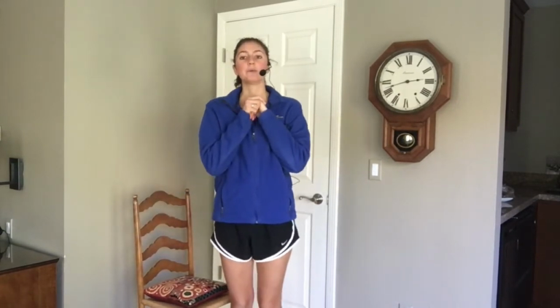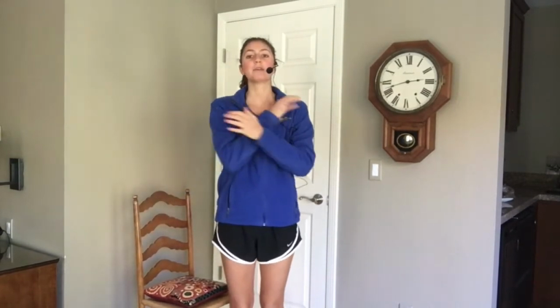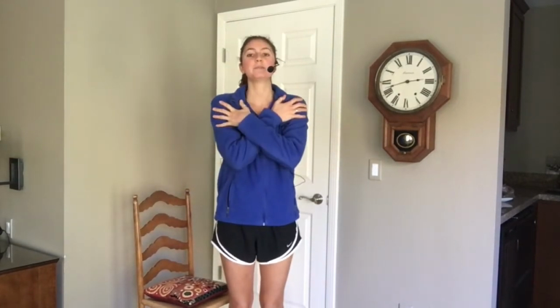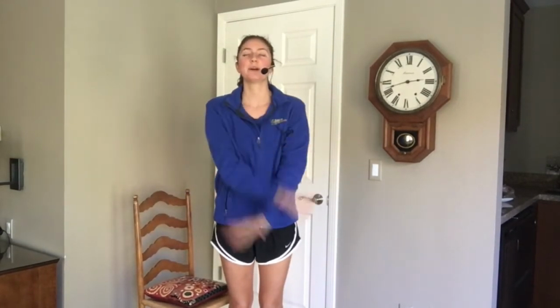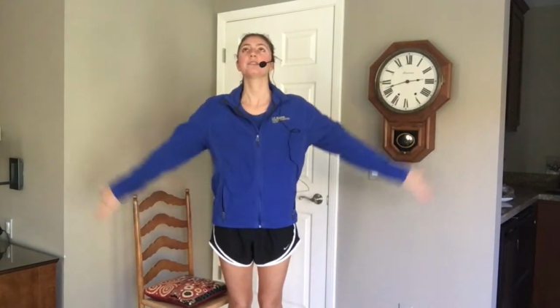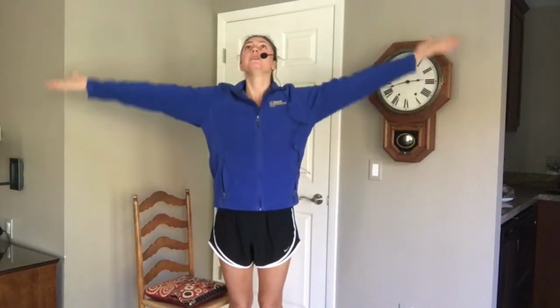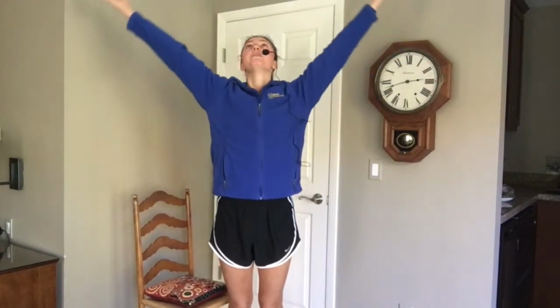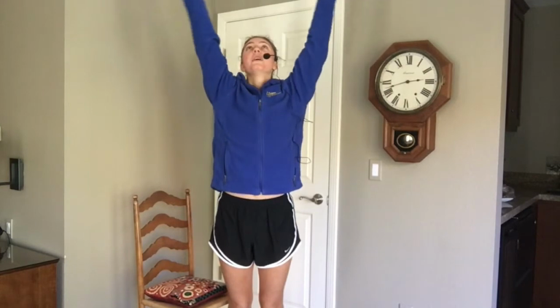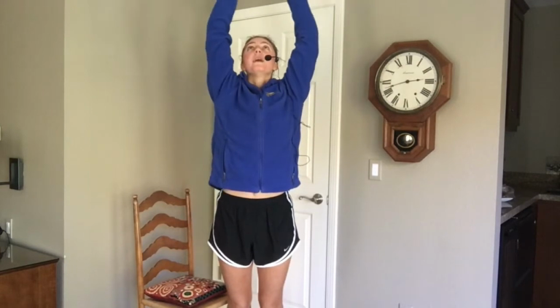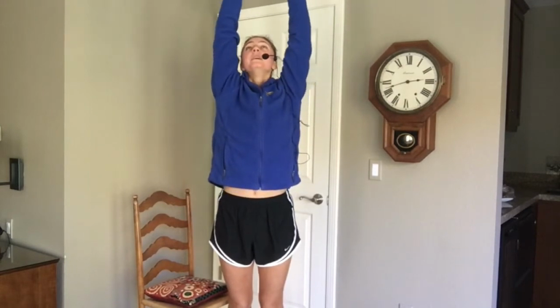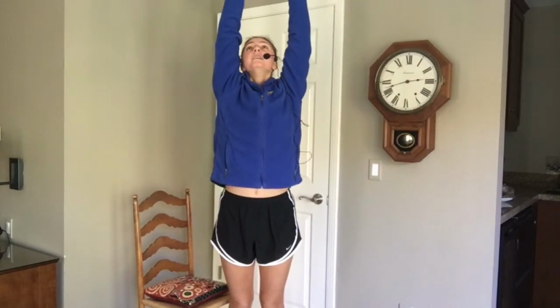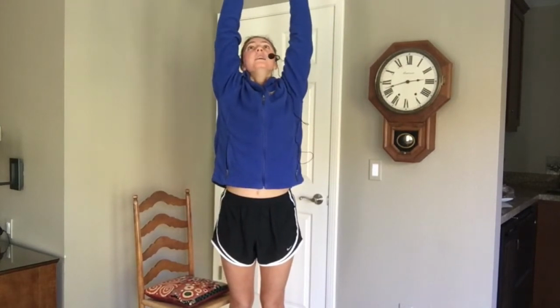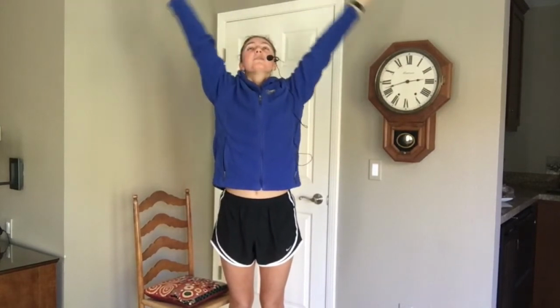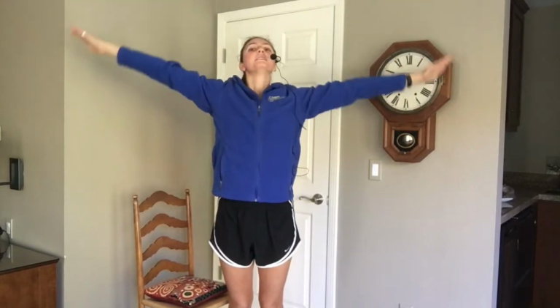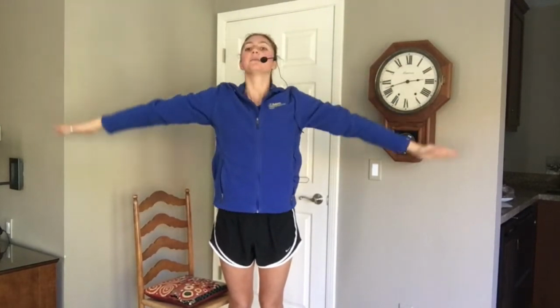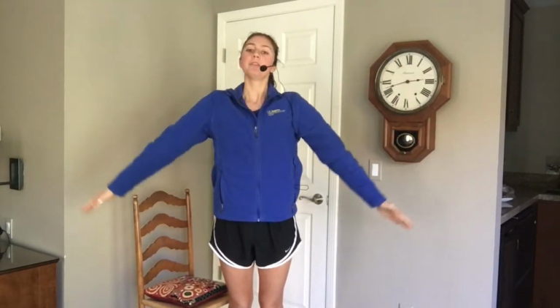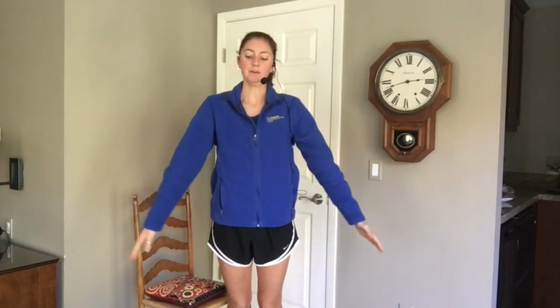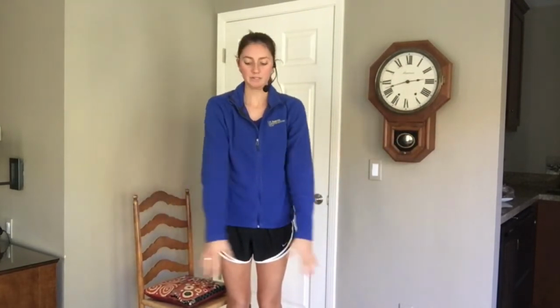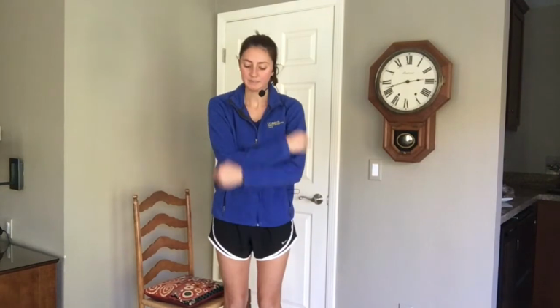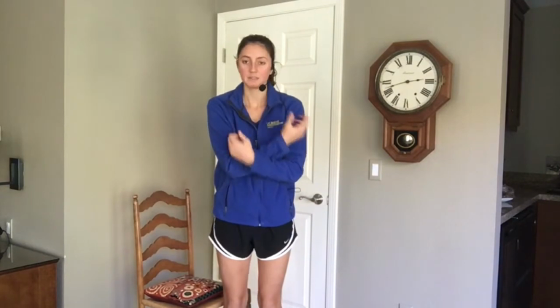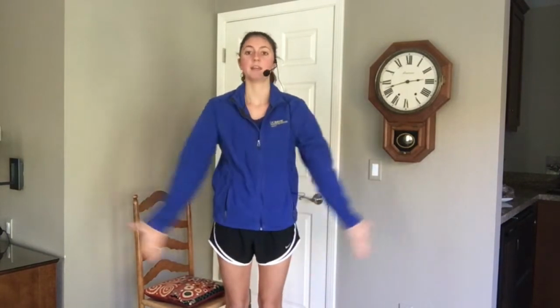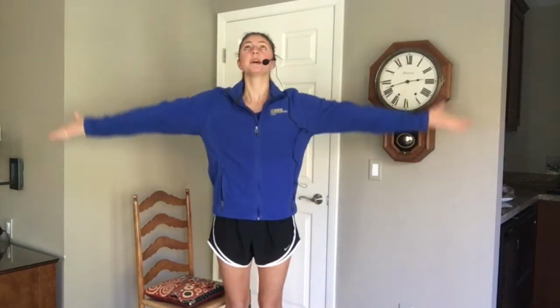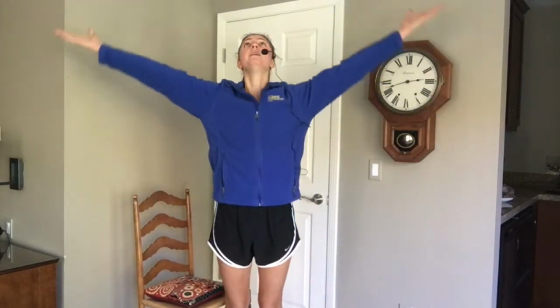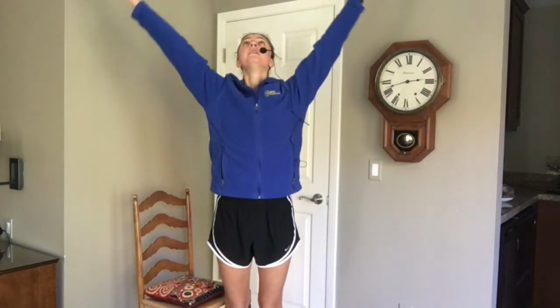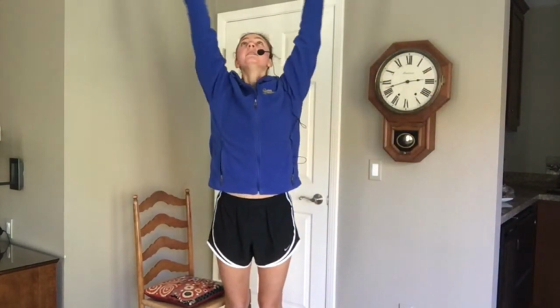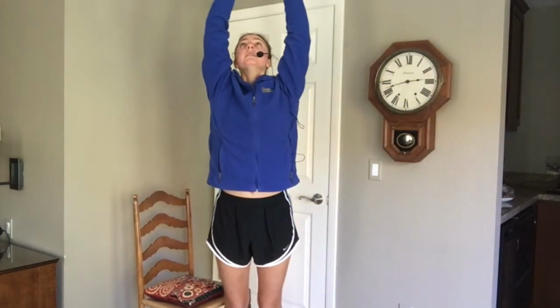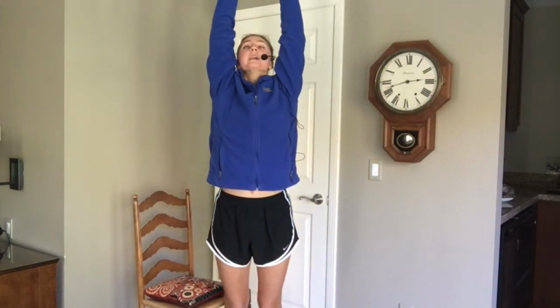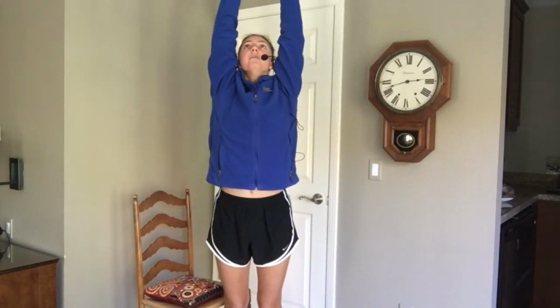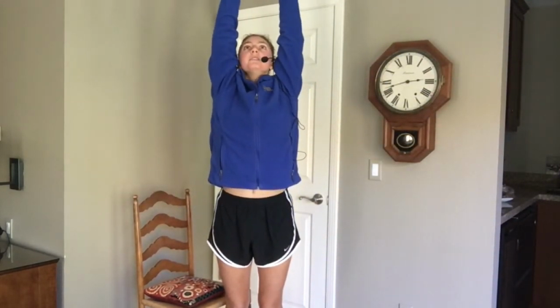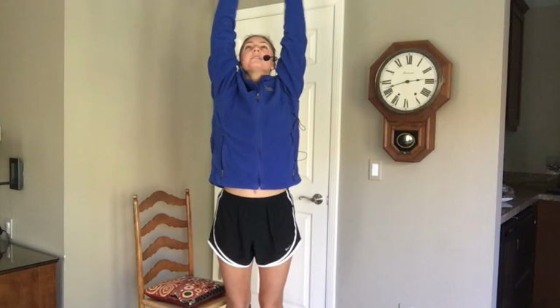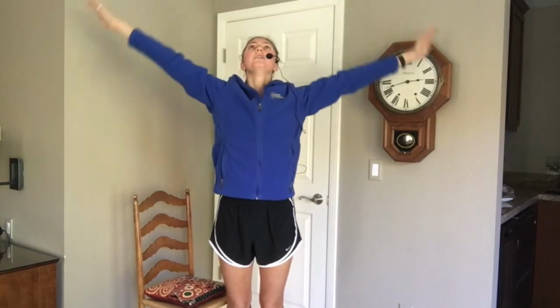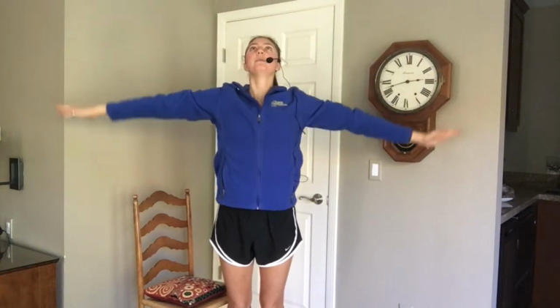We'll start with a big deep breath in through your nose, lift those arms up, and release out your mouth. Really open that chest, slow down that breathing.